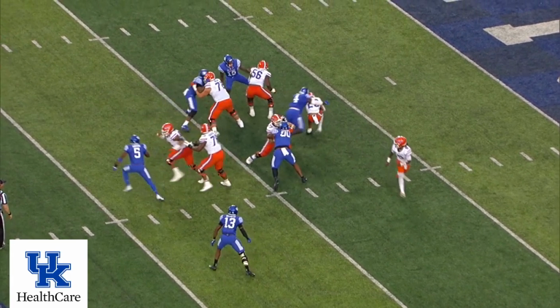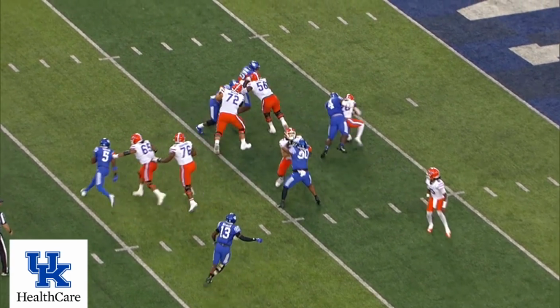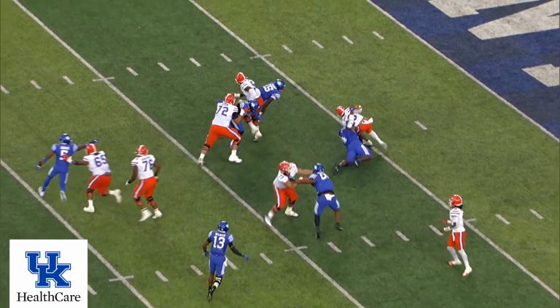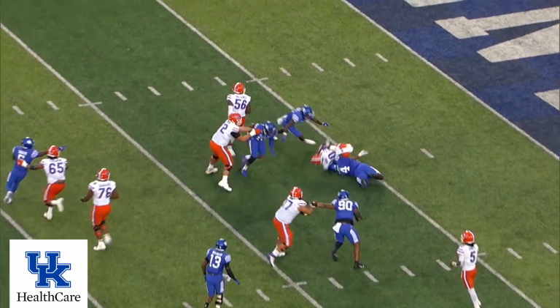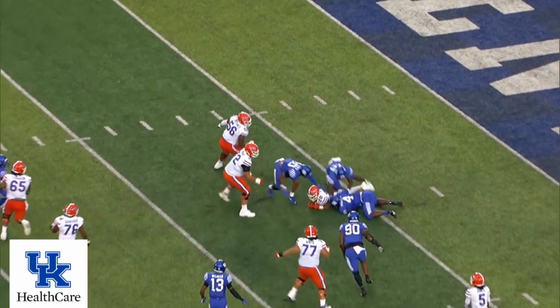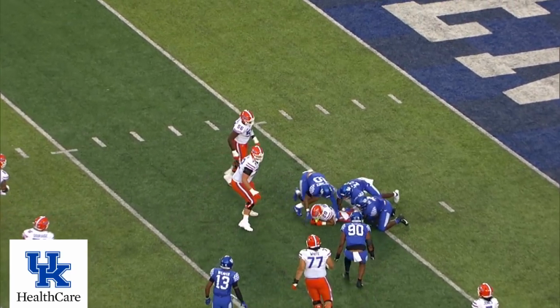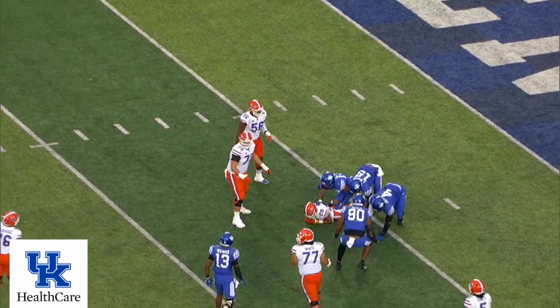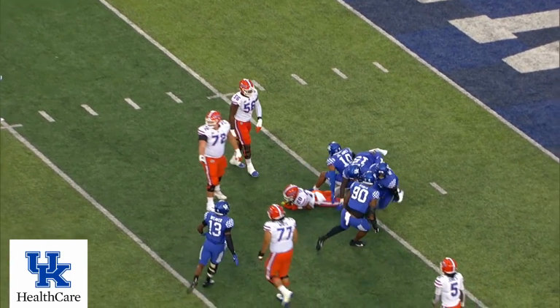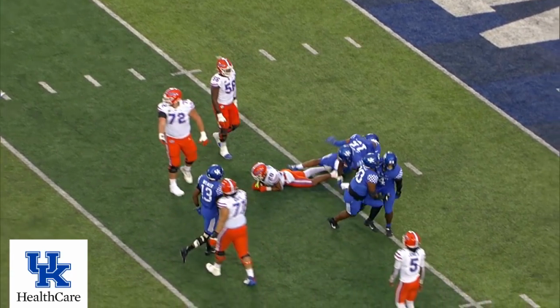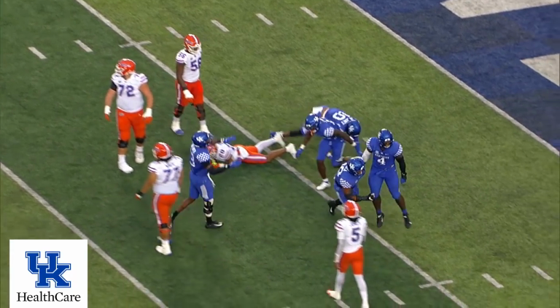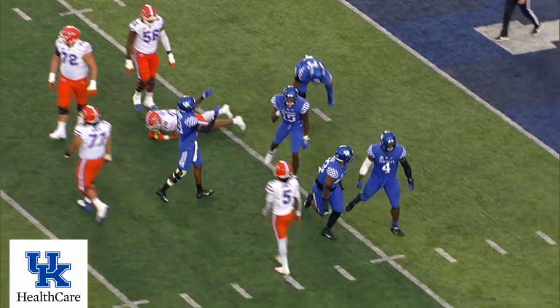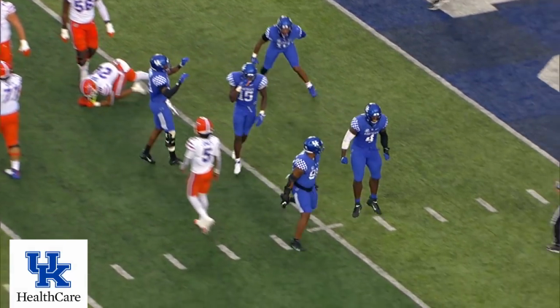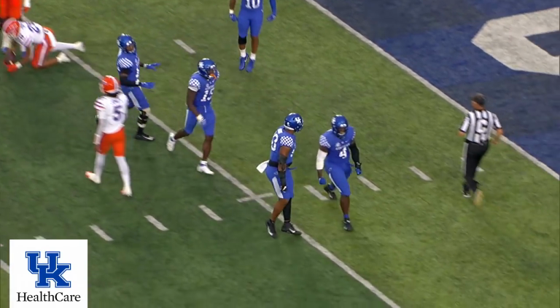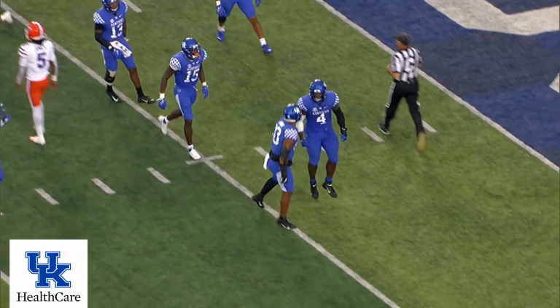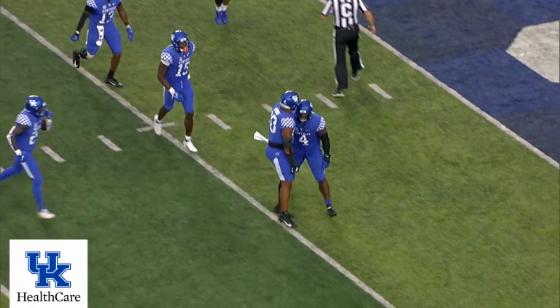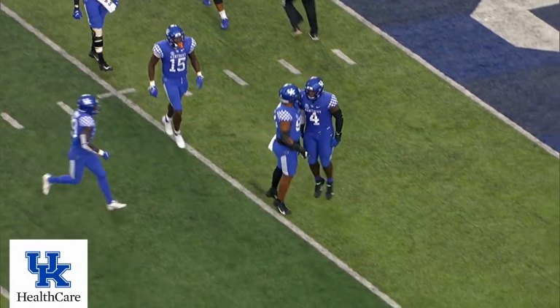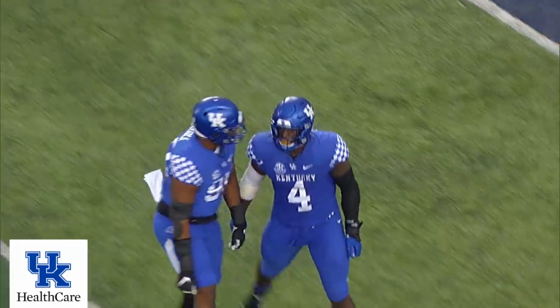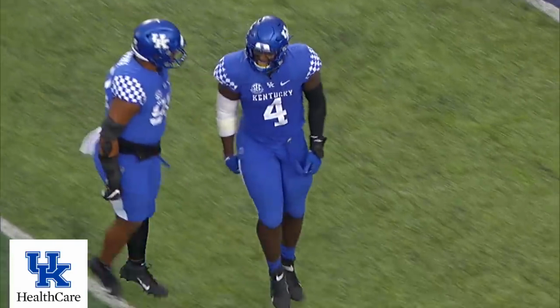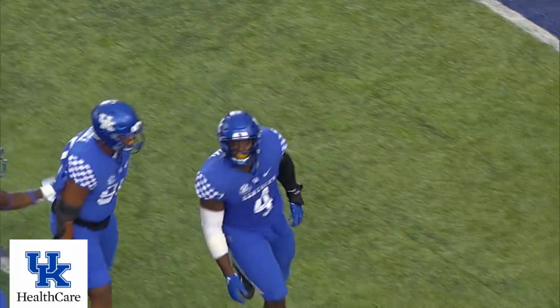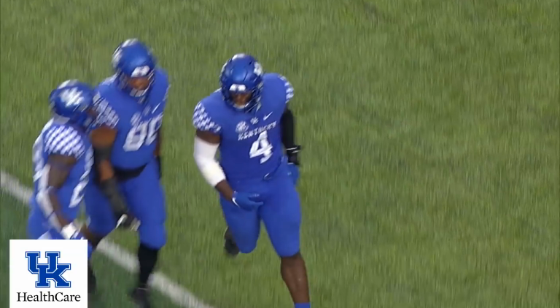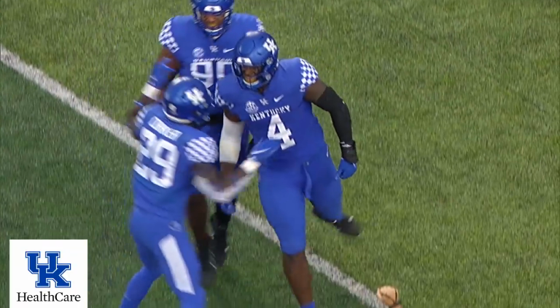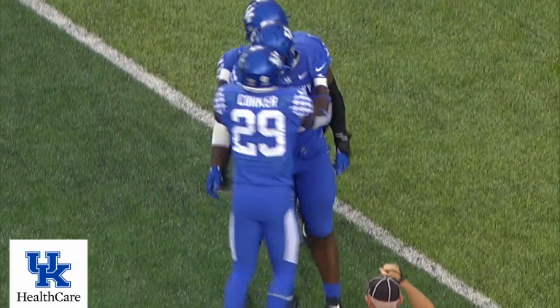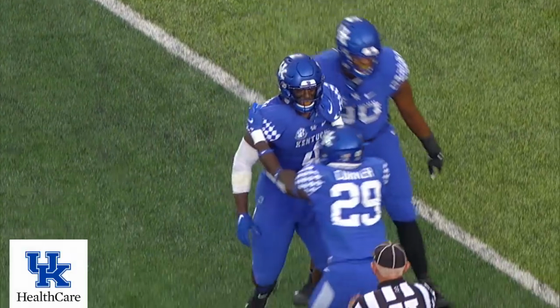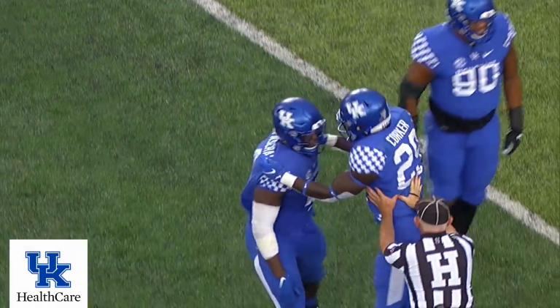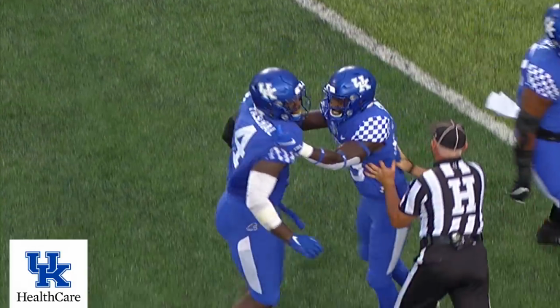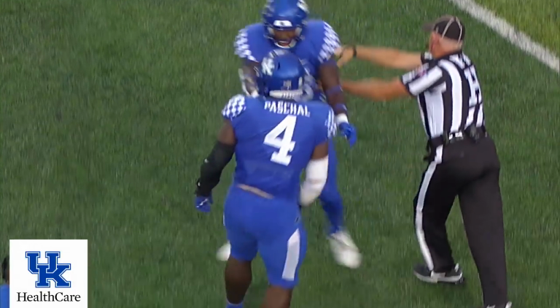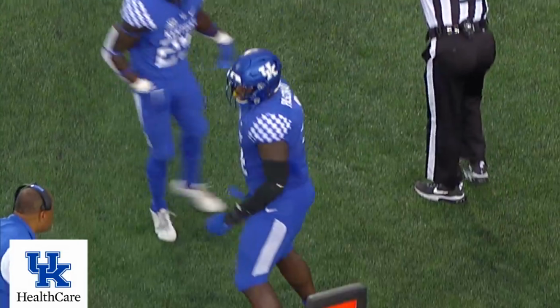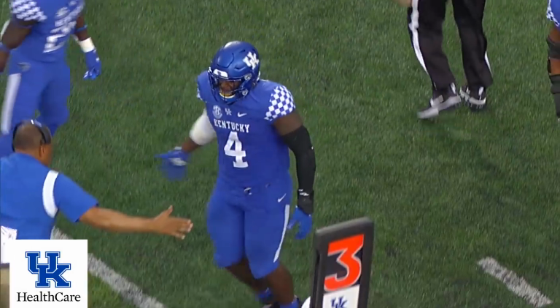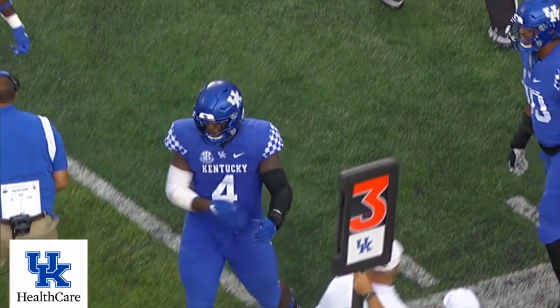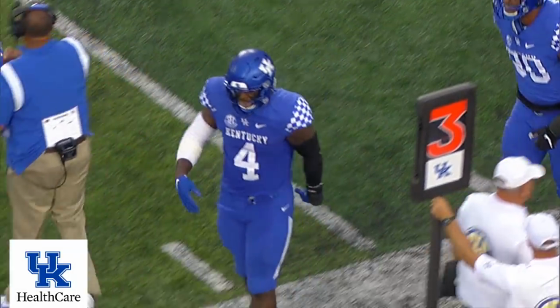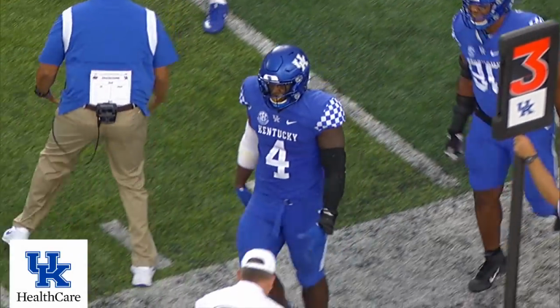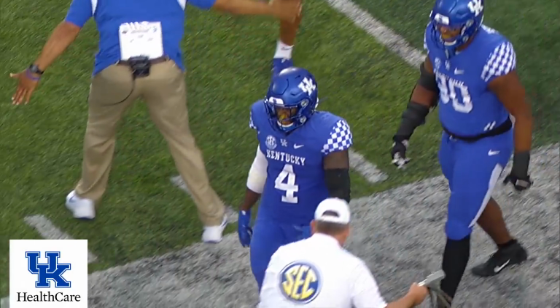Kentucky blitzes. Got it — tackle for a loss in the backfield. Pascal got Davis on the sweep around the right end. Pascal got there about the same time the handoff did, drawing him for a loss of four.